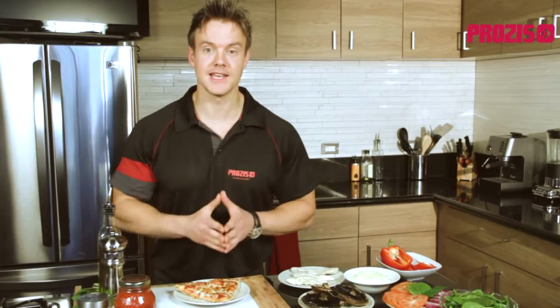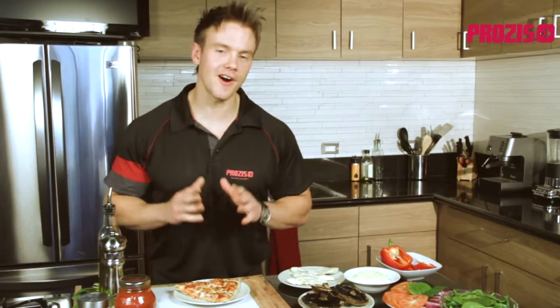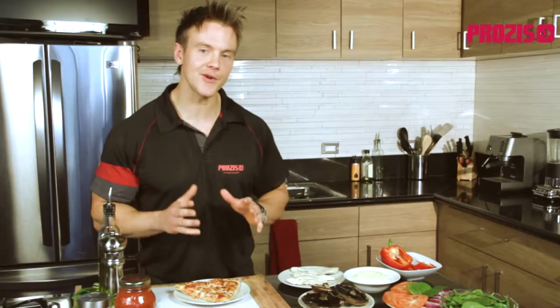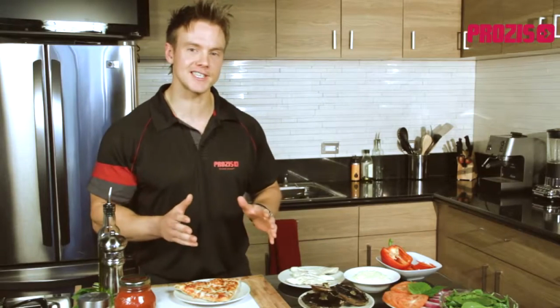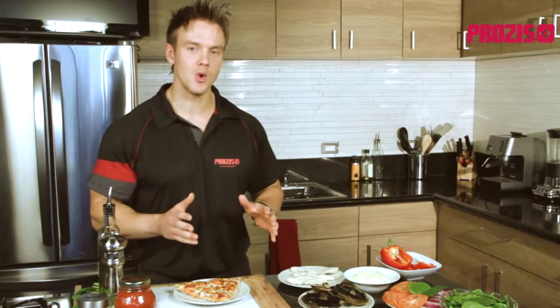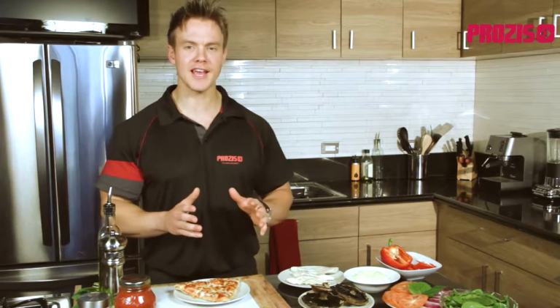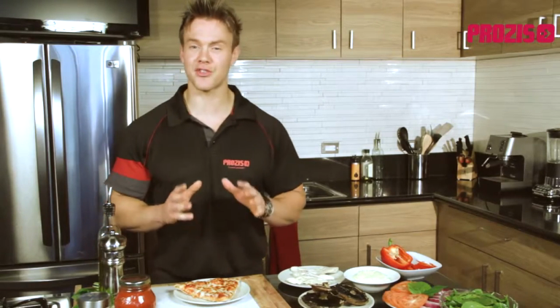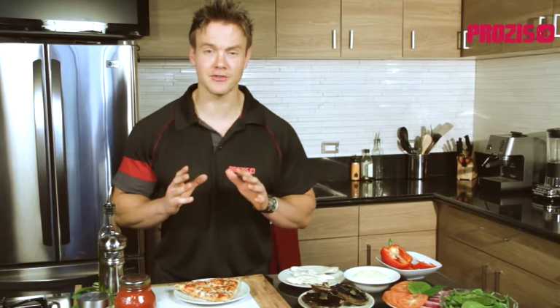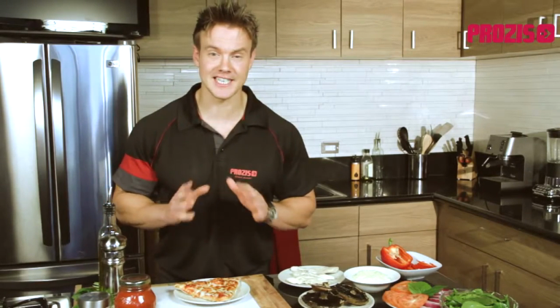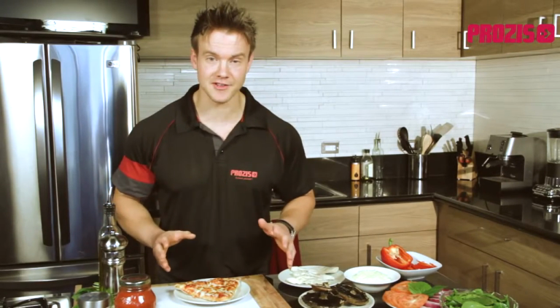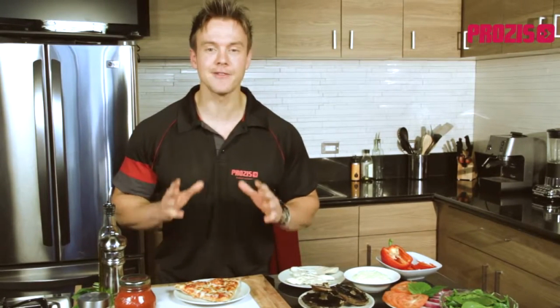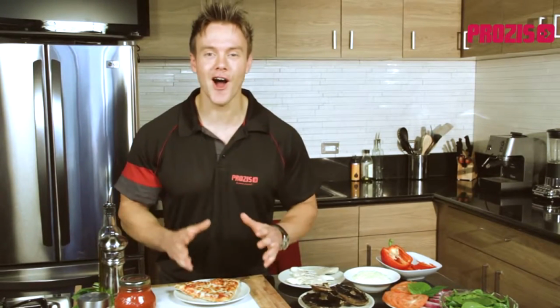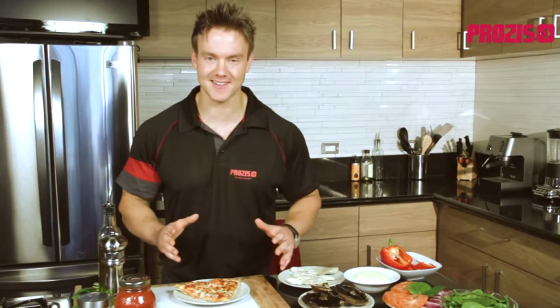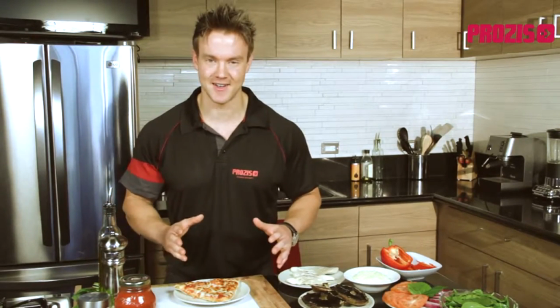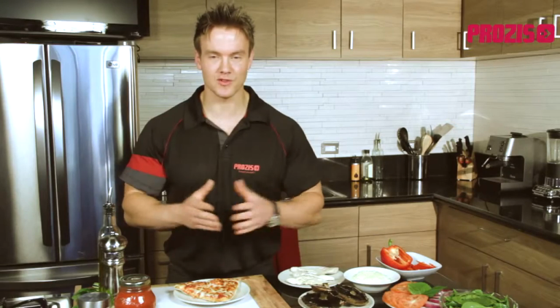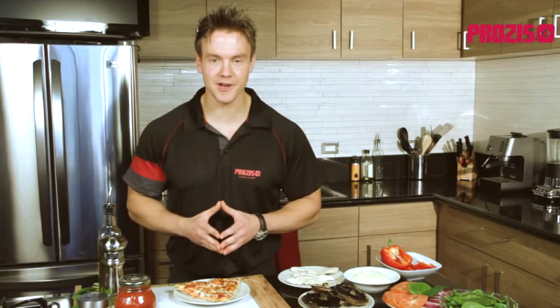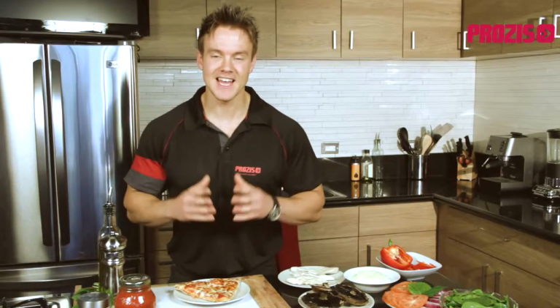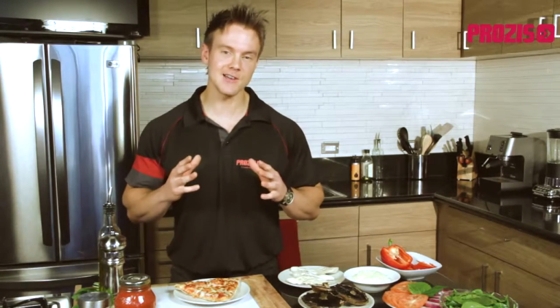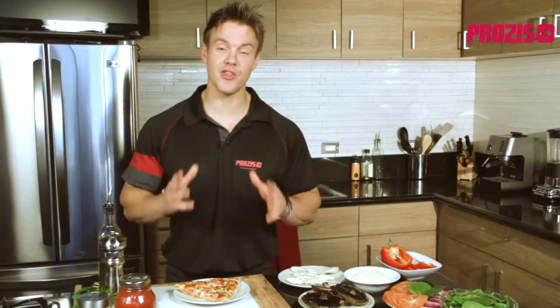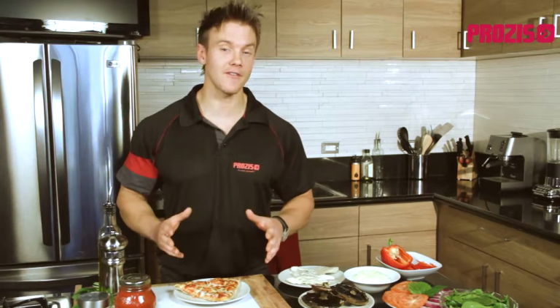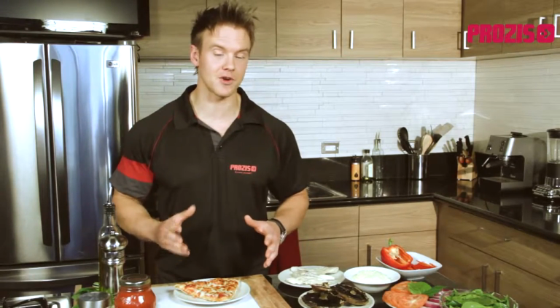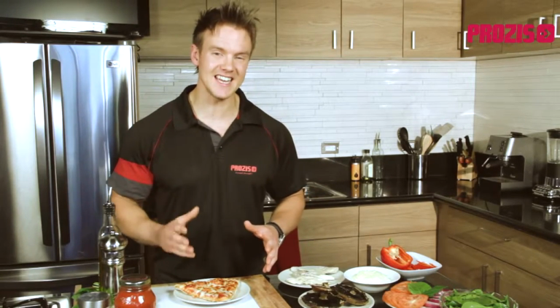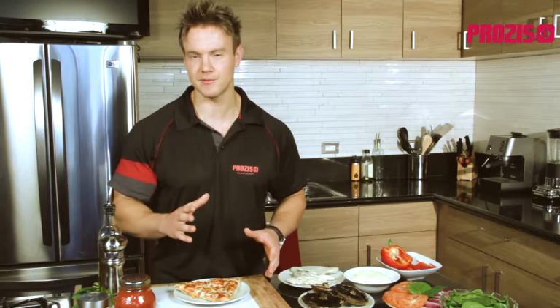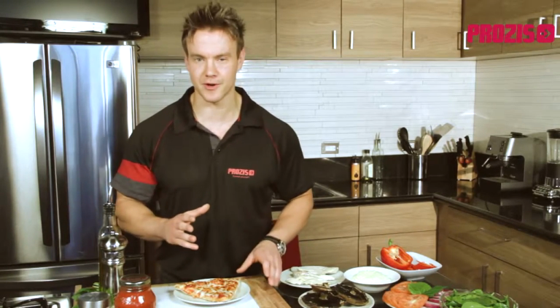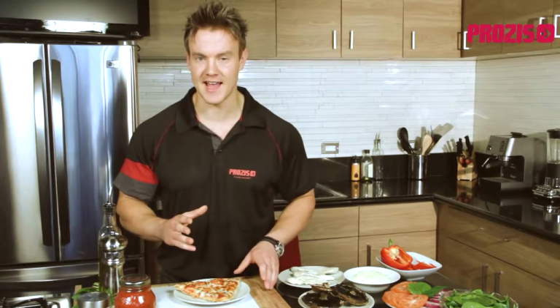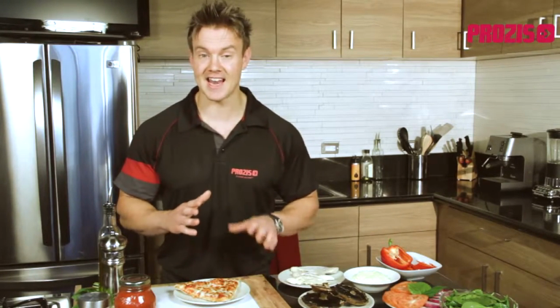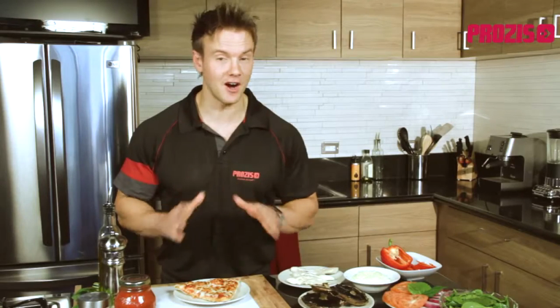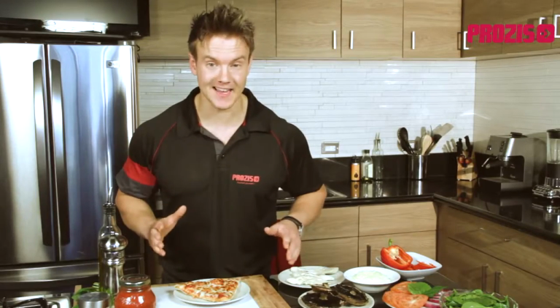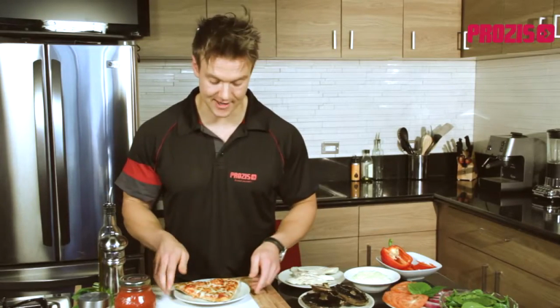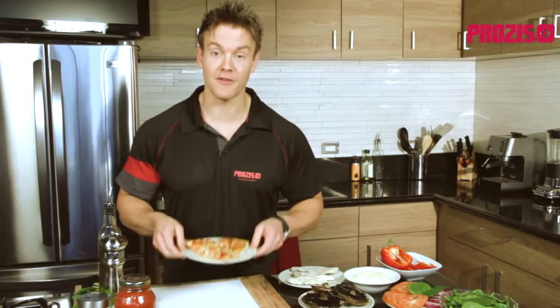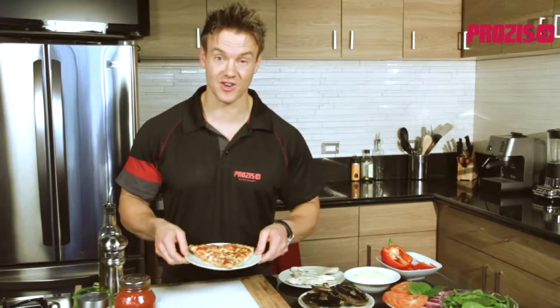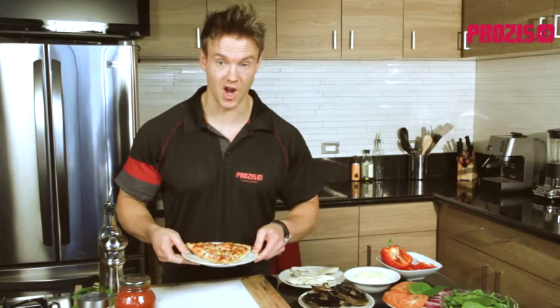Yet with our healthy alternative we're looking at just 330 calories for the entire pizza. What's more impressive, it yields 35 grams of lean muscle-building protein and less than half the fat content of this single slice alone.